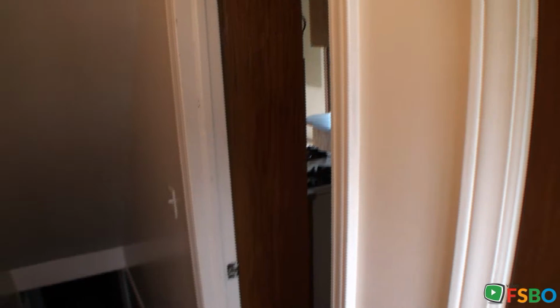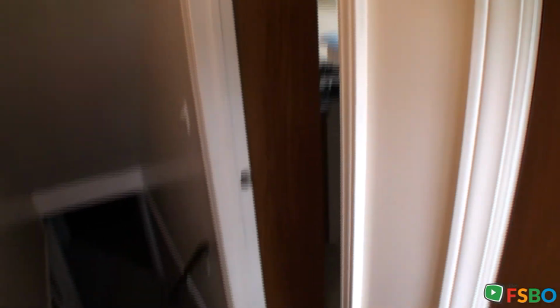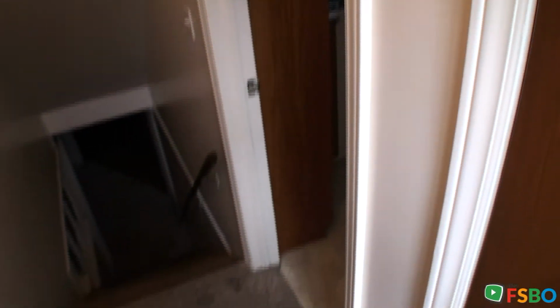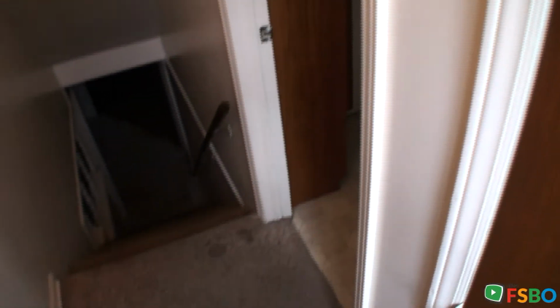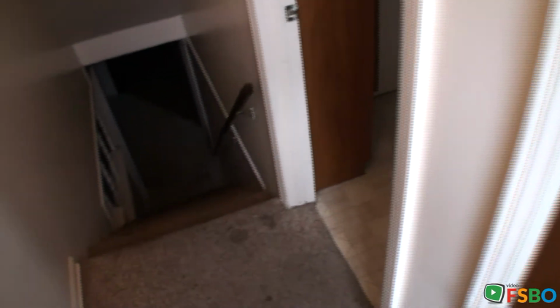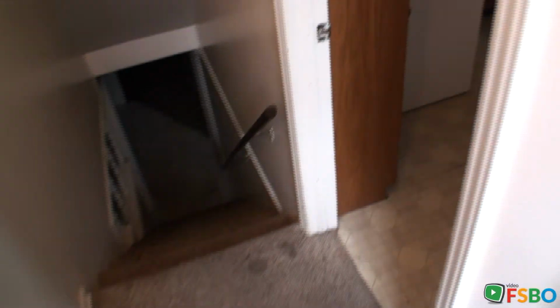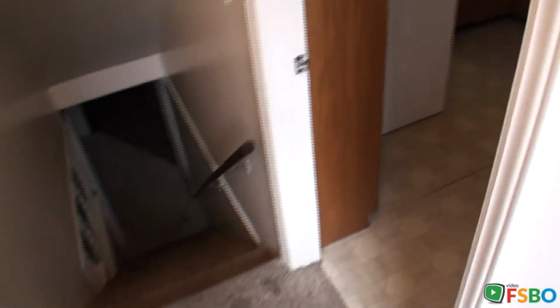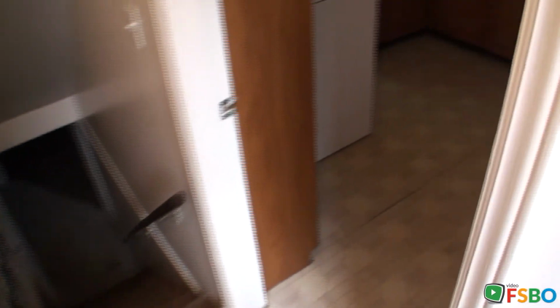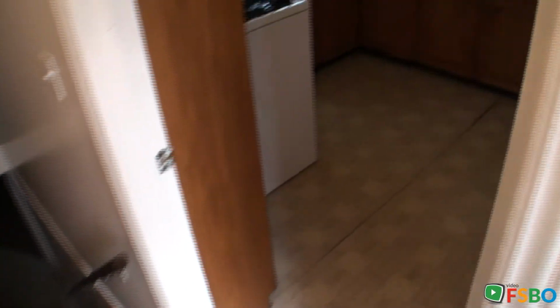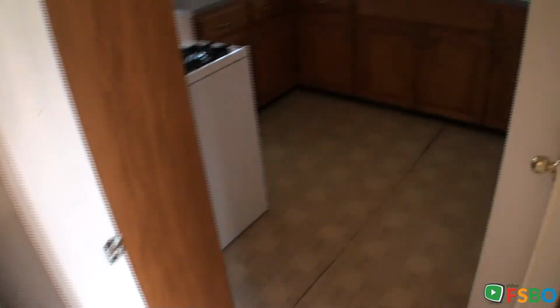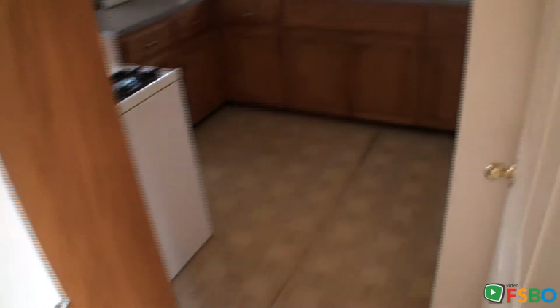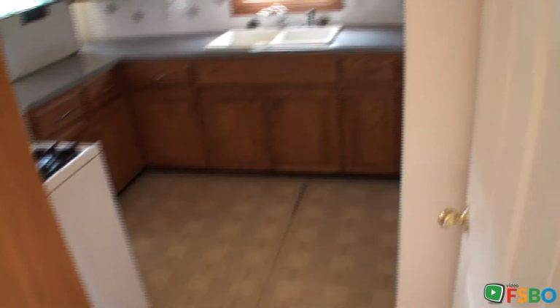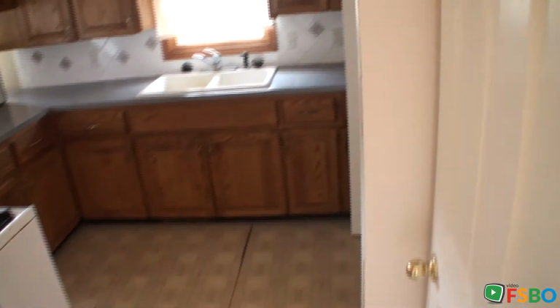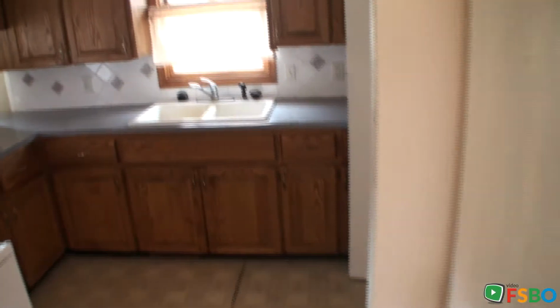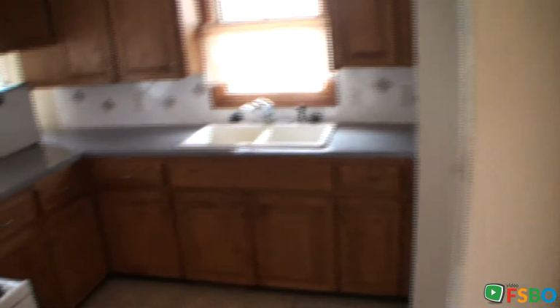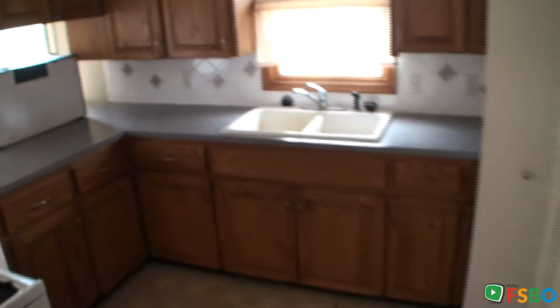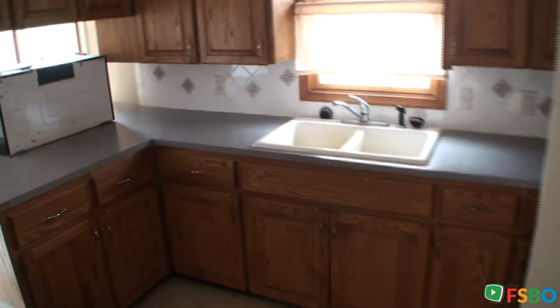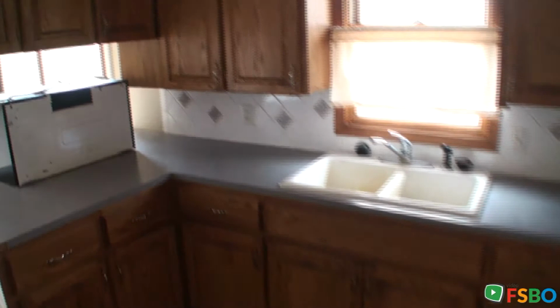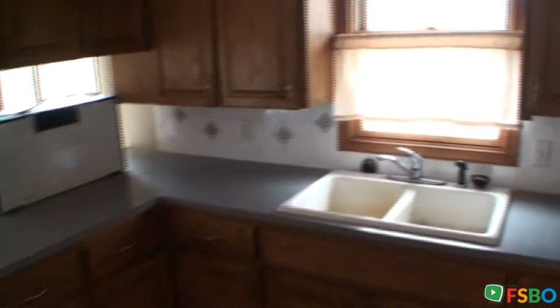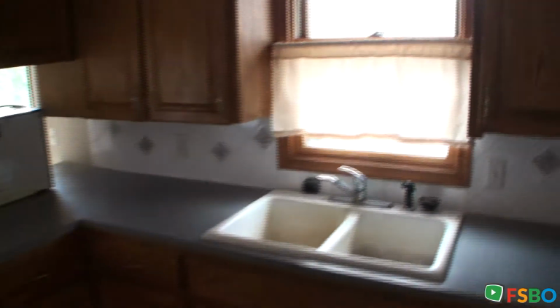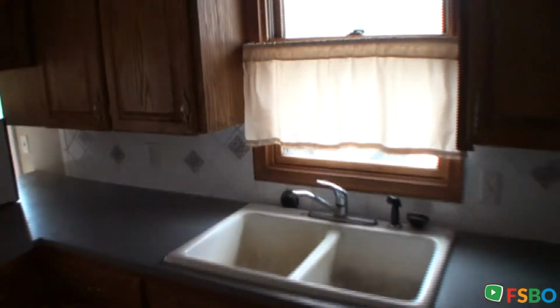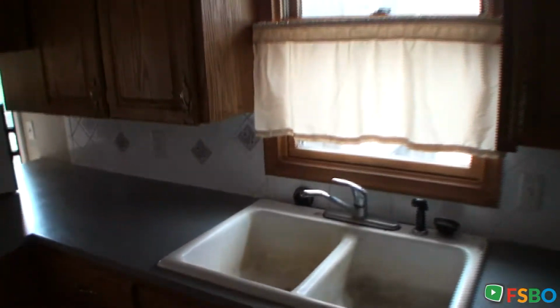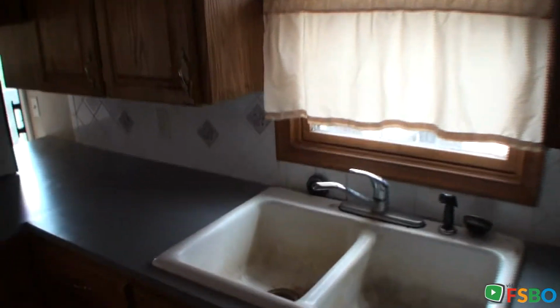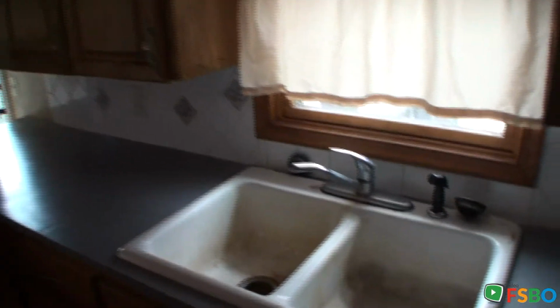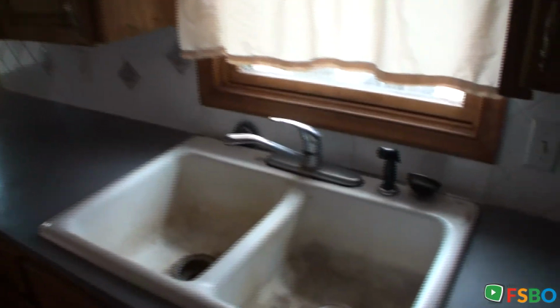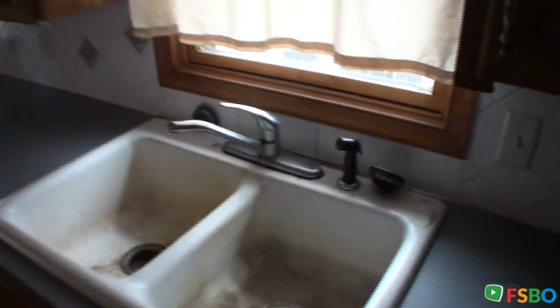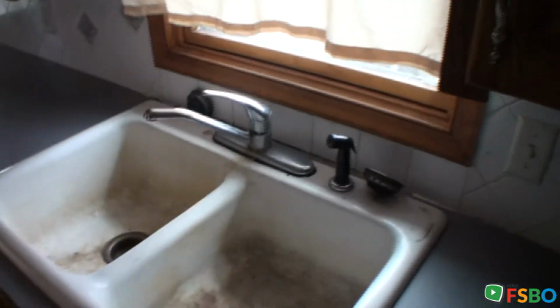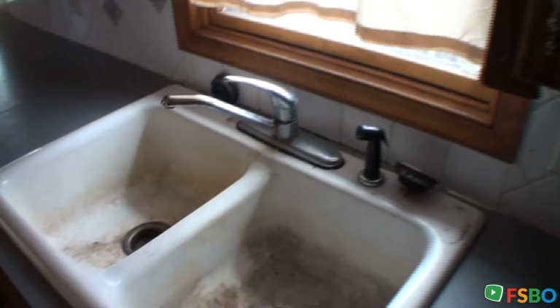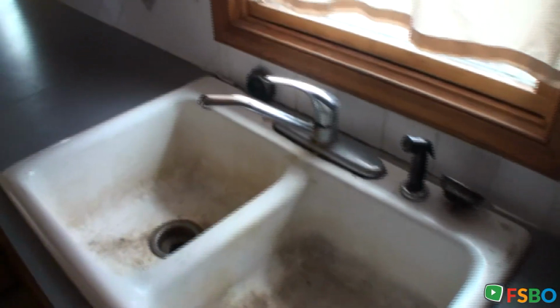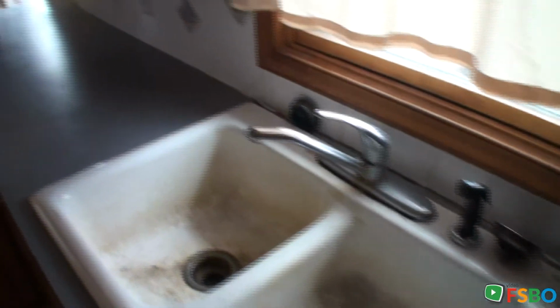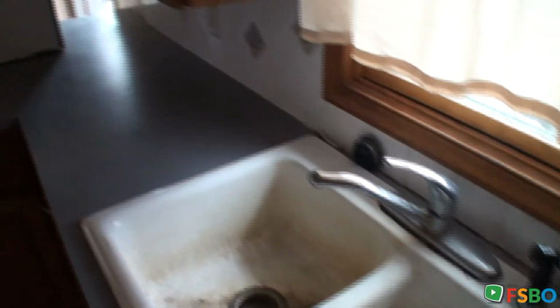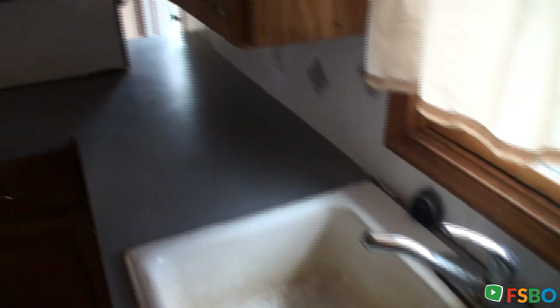I just walked in the side door of the home. Here I am in the kitchen. This property needs some cleanup.